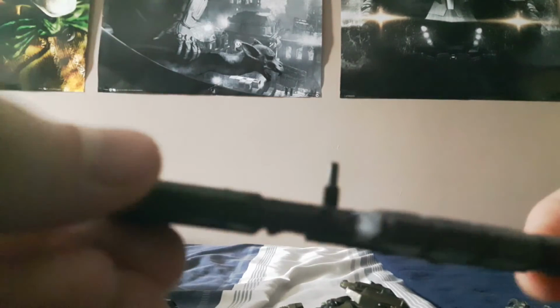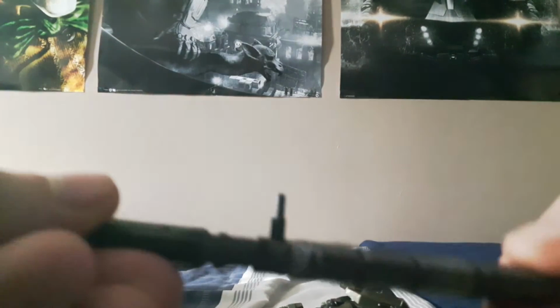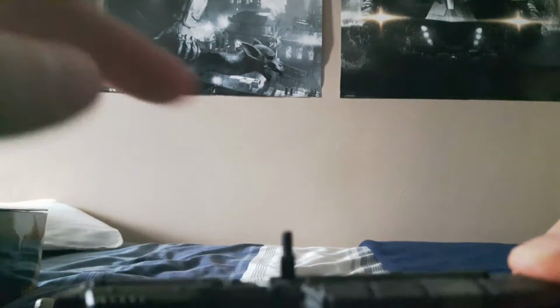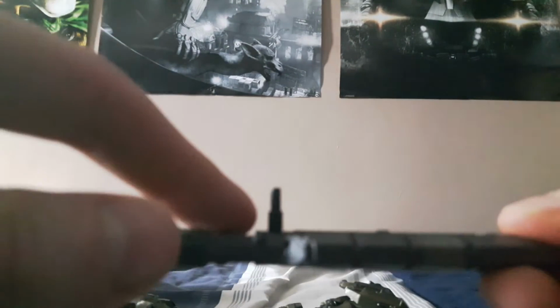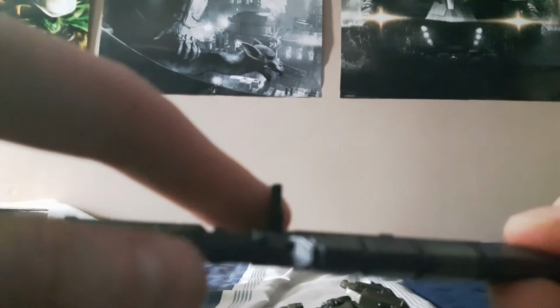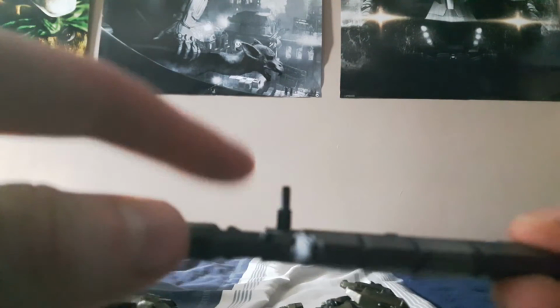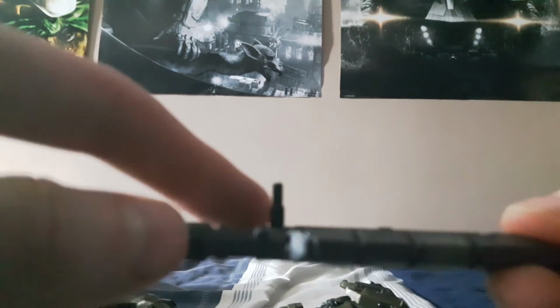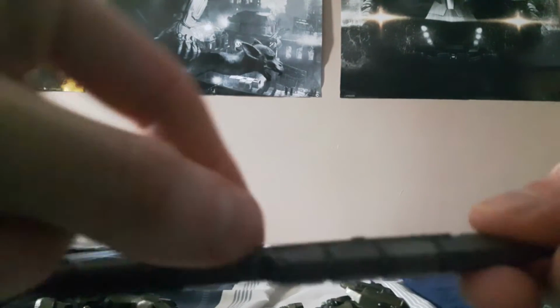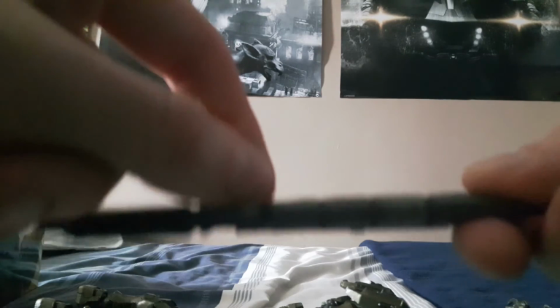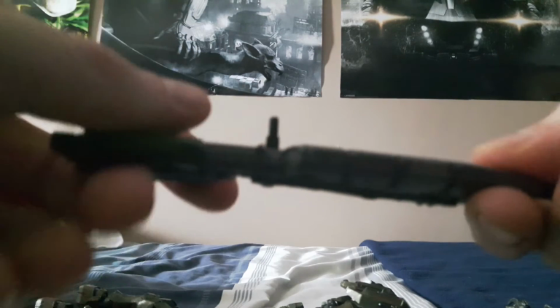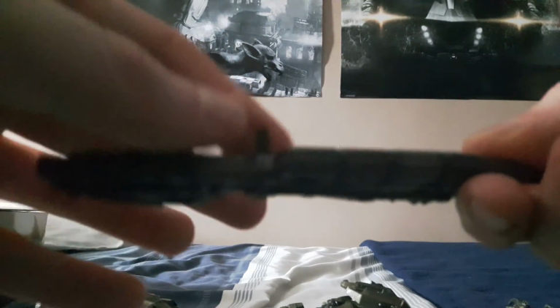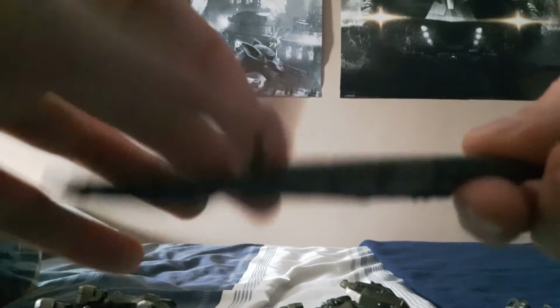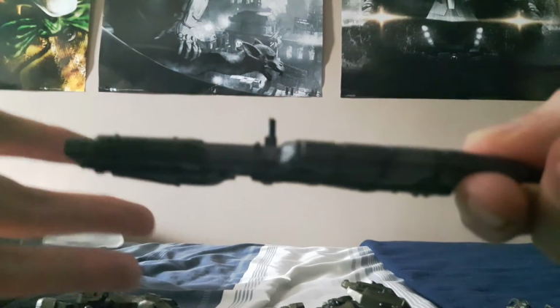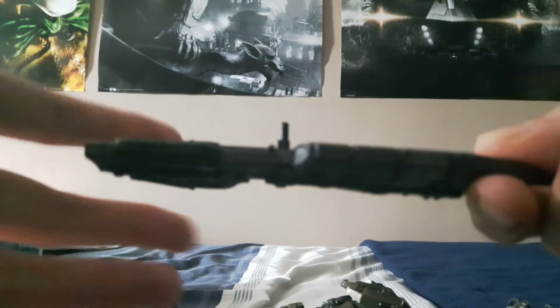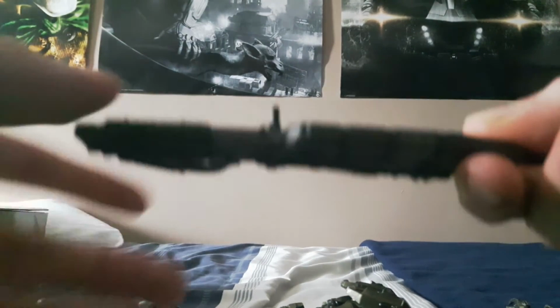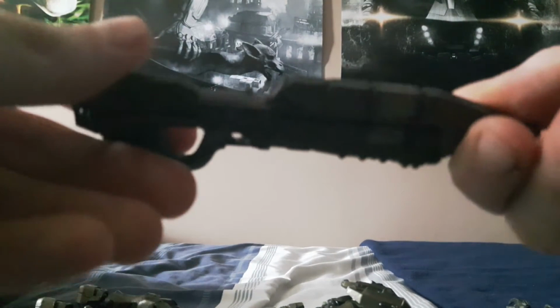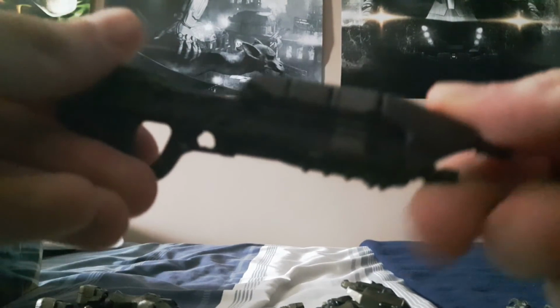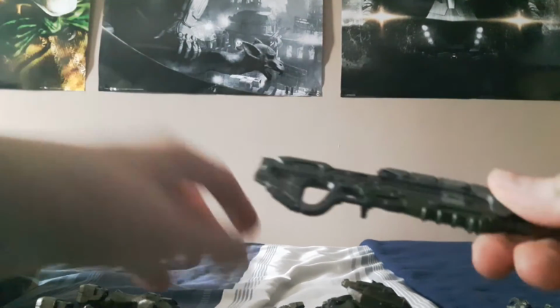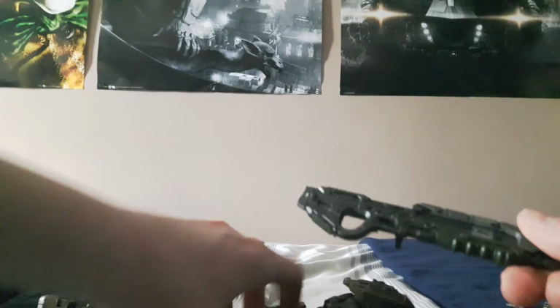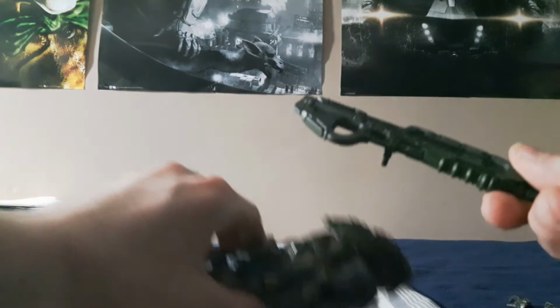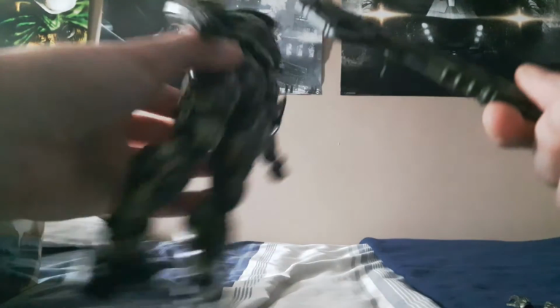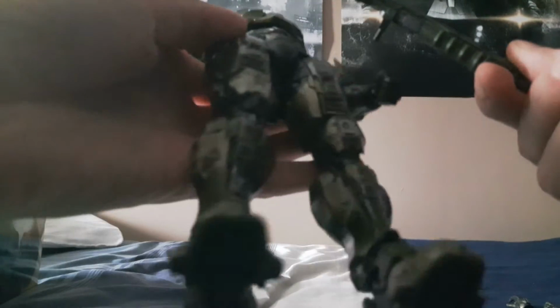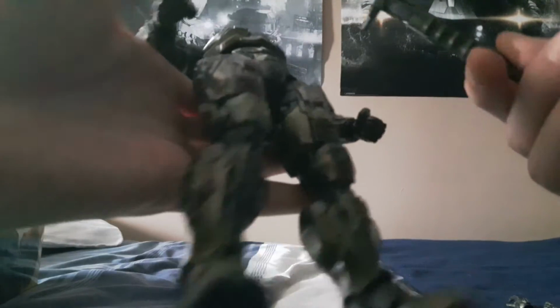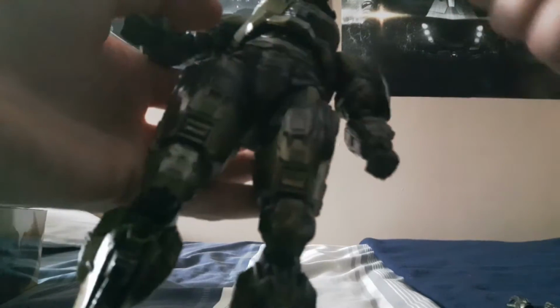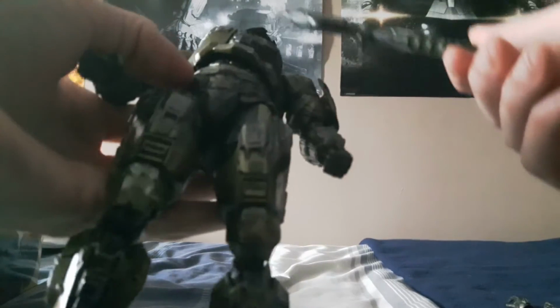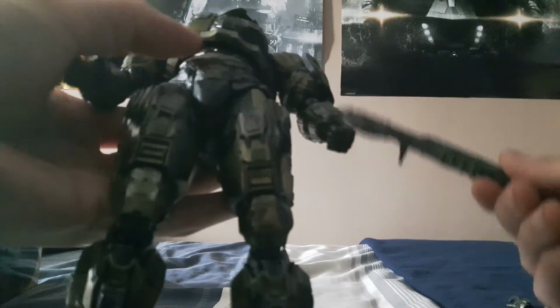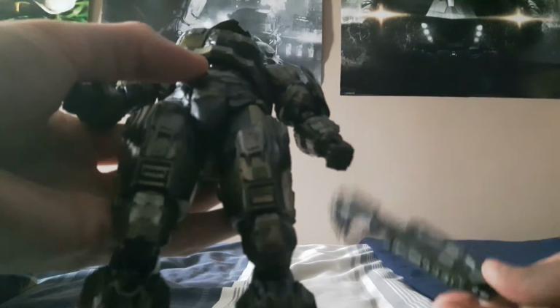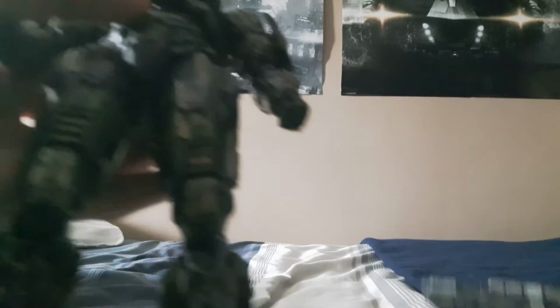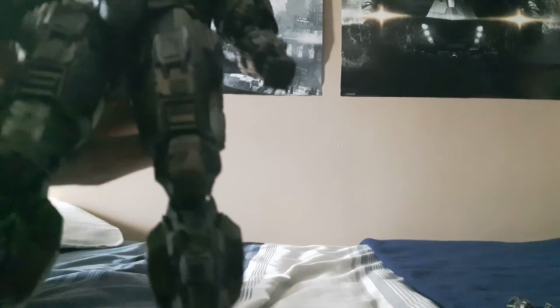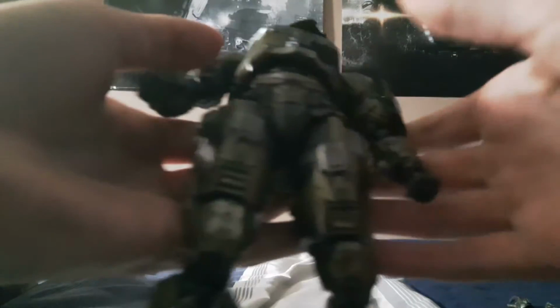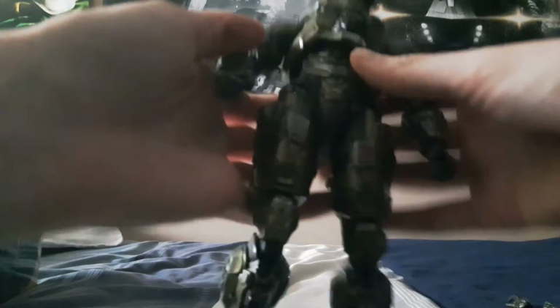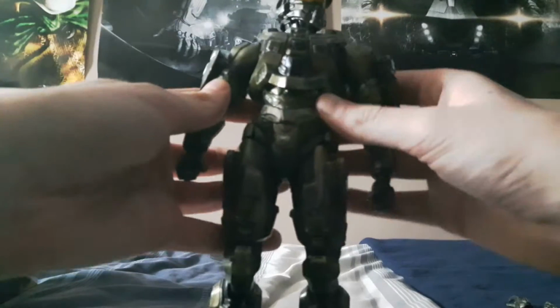You can see this little peg that comes with the packaging — you can pose the assault rifle on his back, or if you want, his pistol can go on the side. That's all the accessories you get.